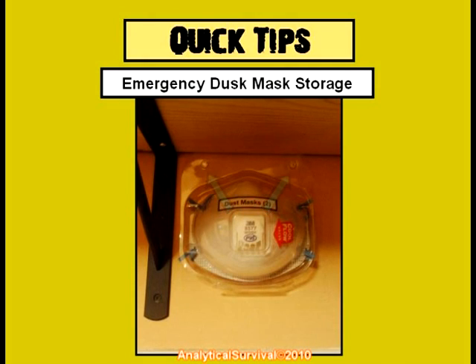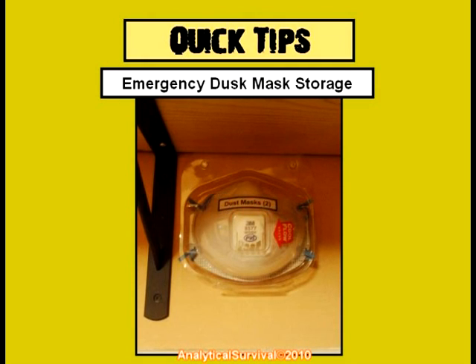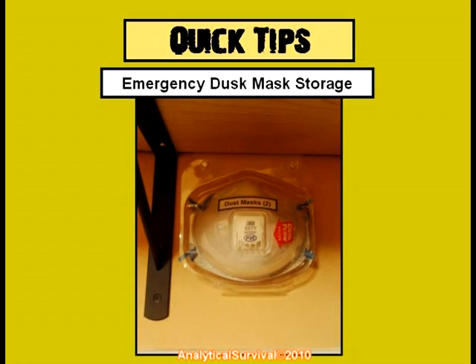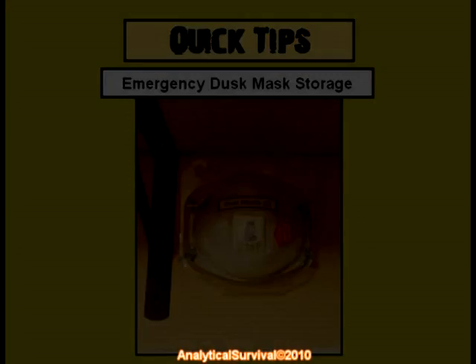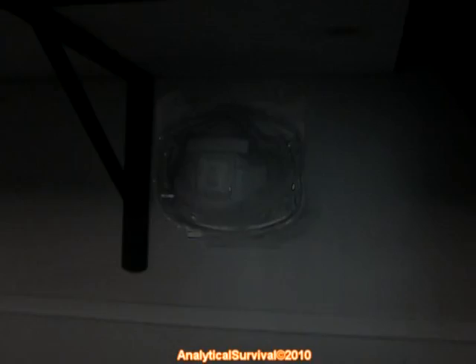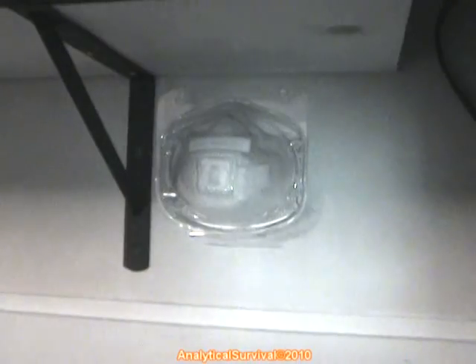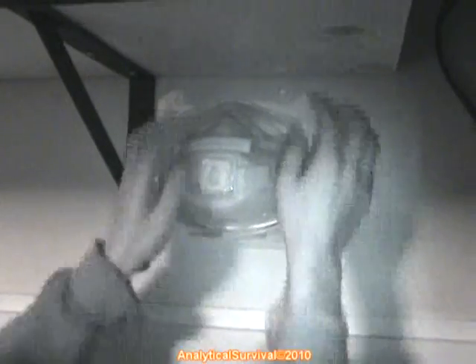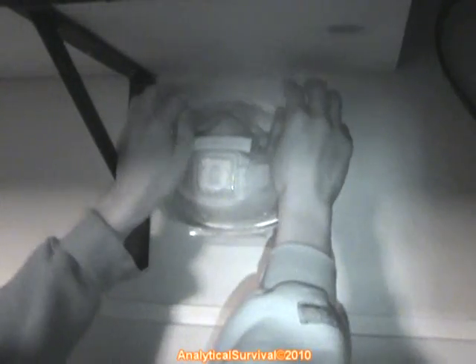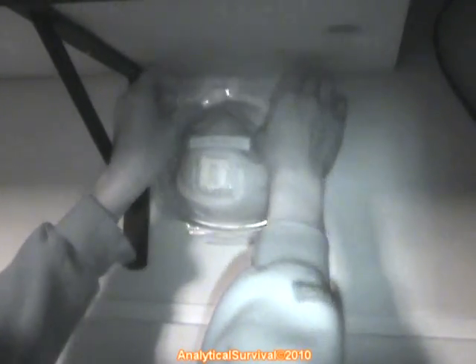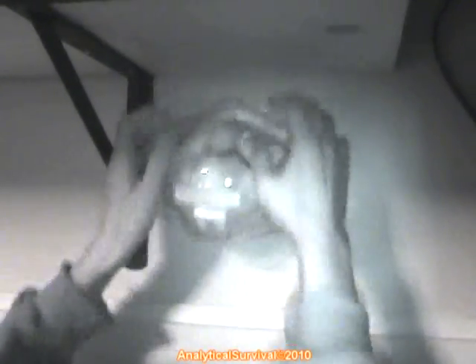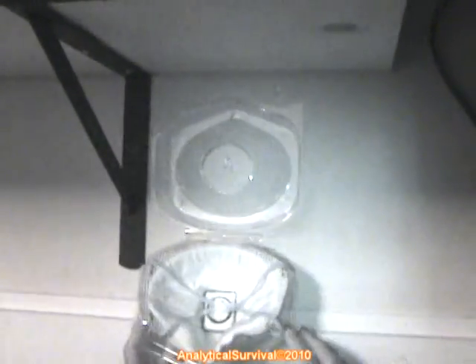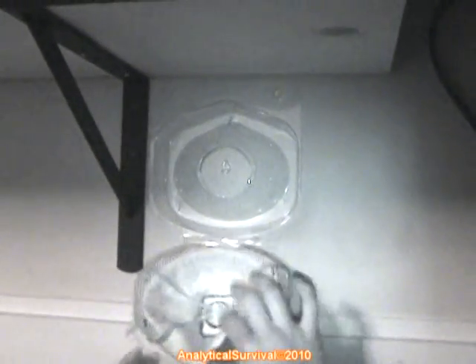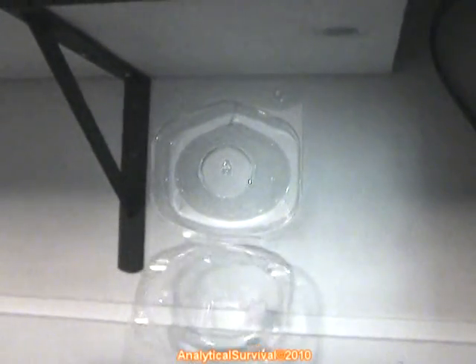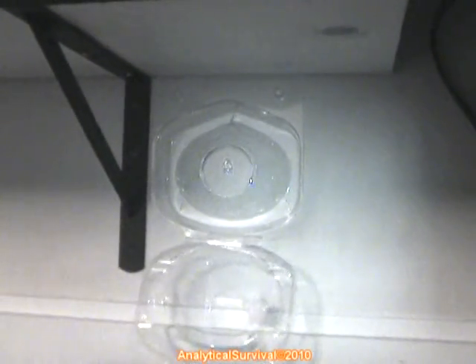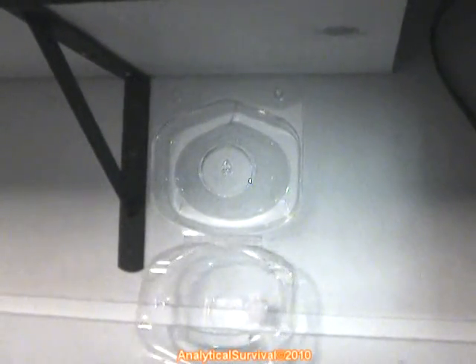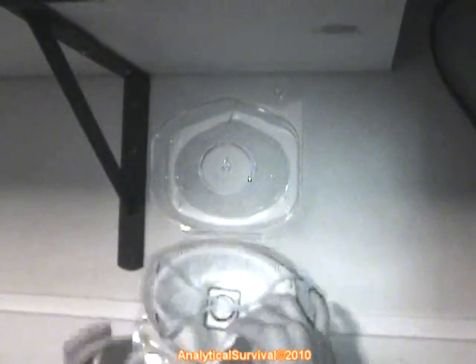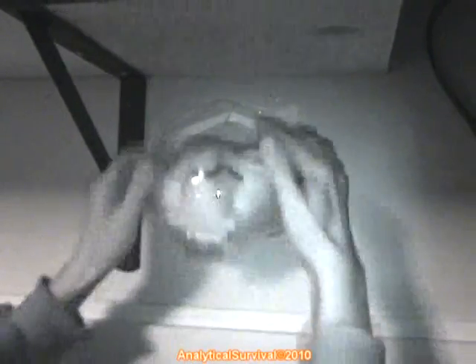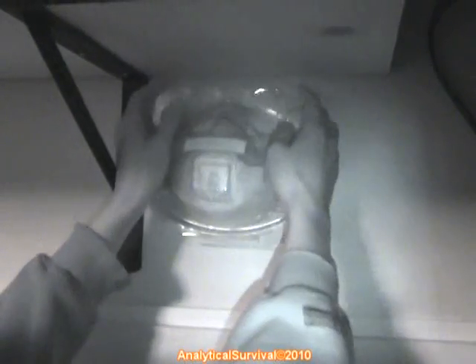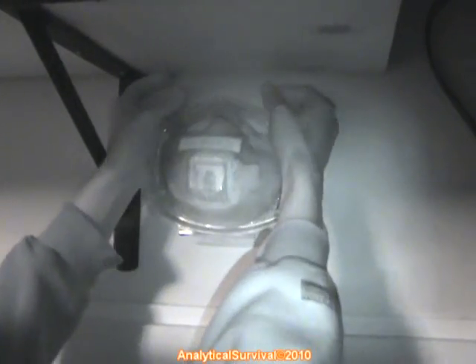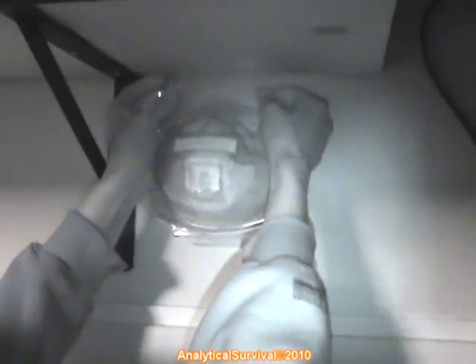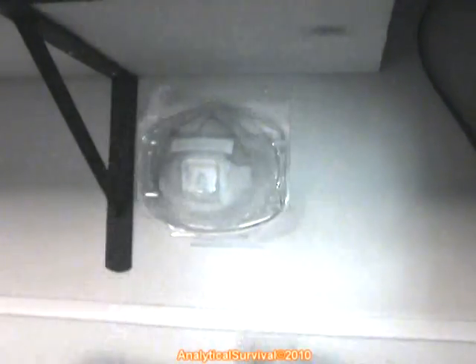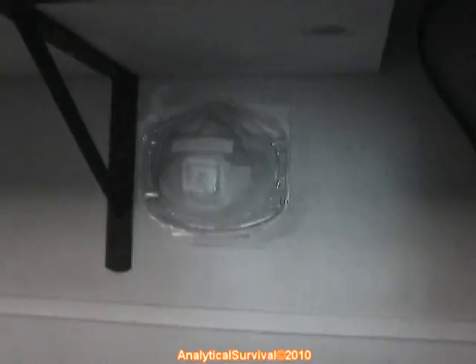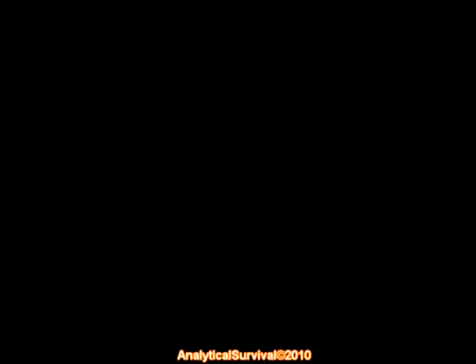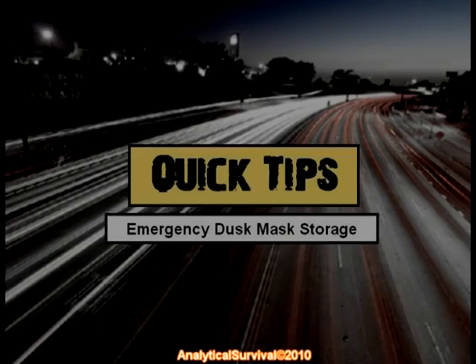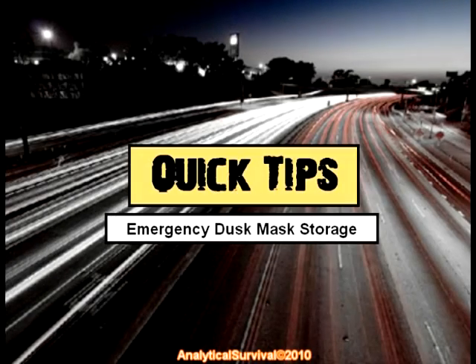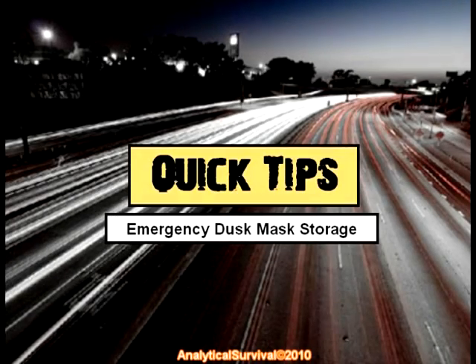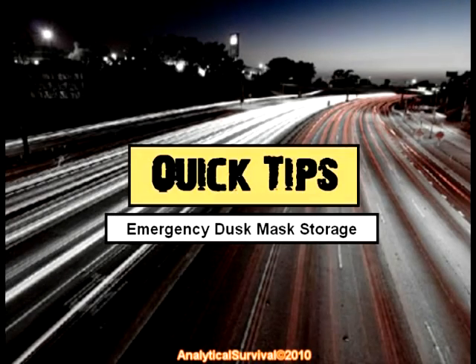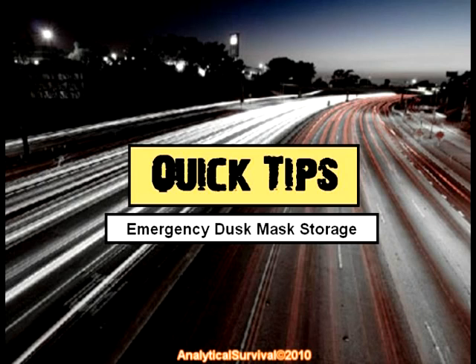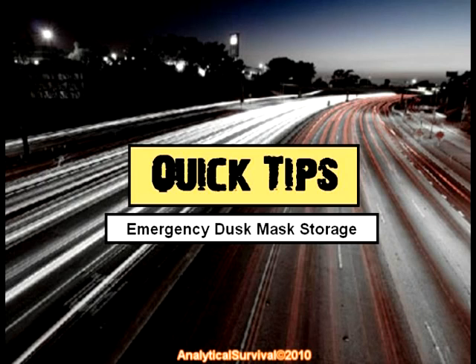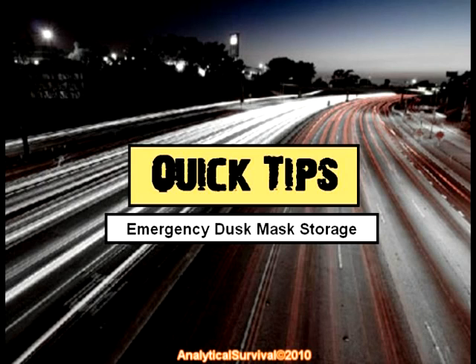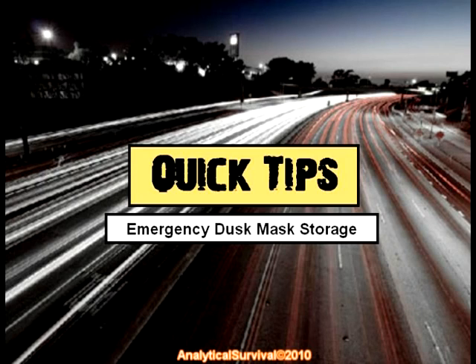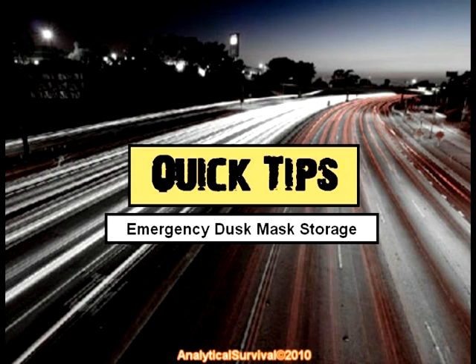Here's a quick demonstration. Thanks for watching and stay tuned for more Quick Tips from Analytical Survival.